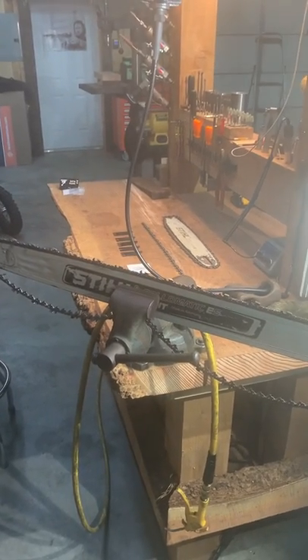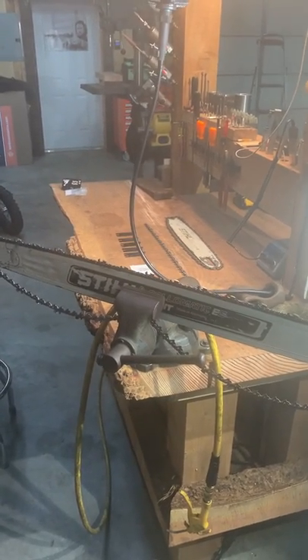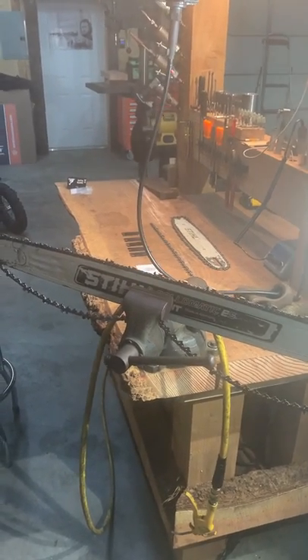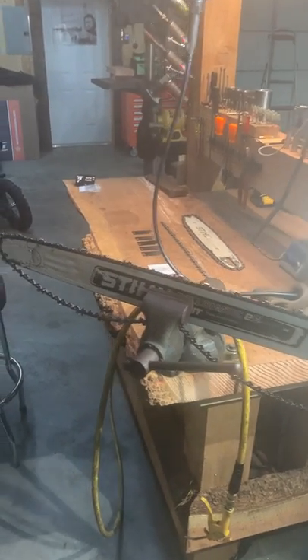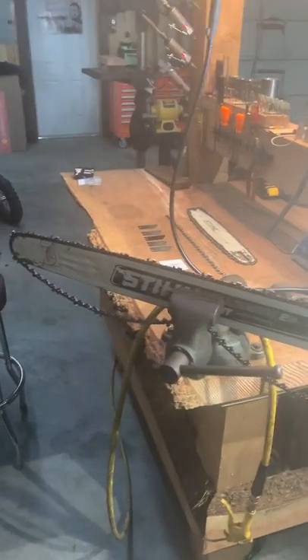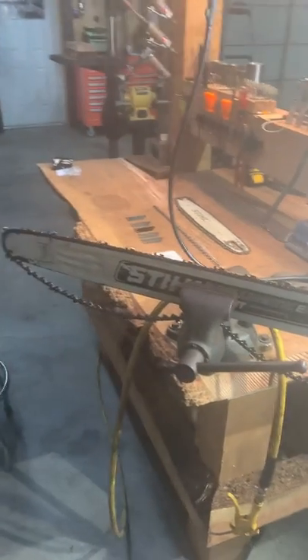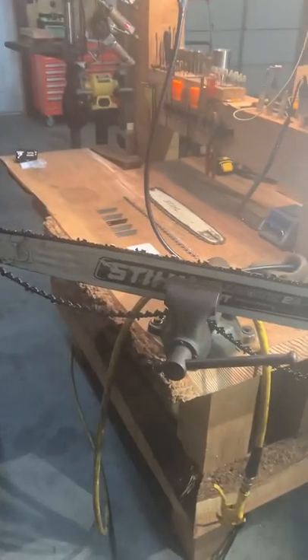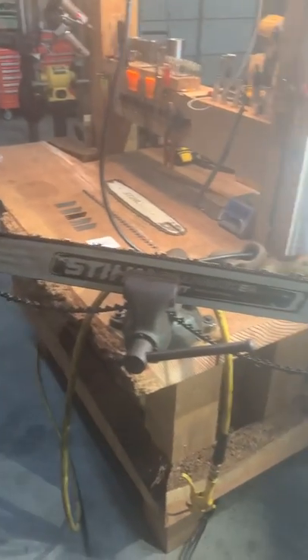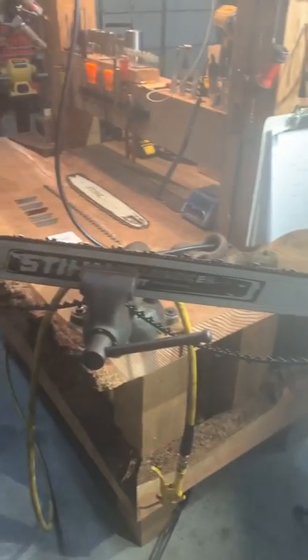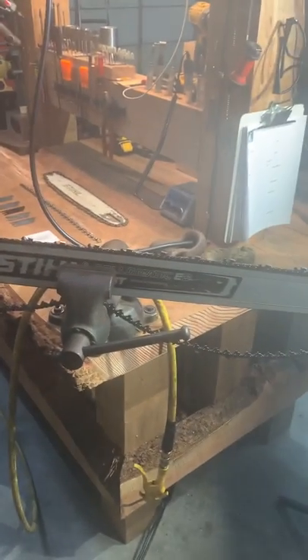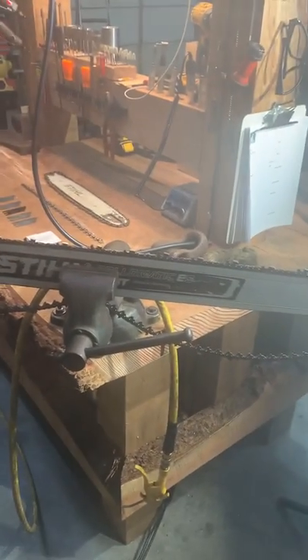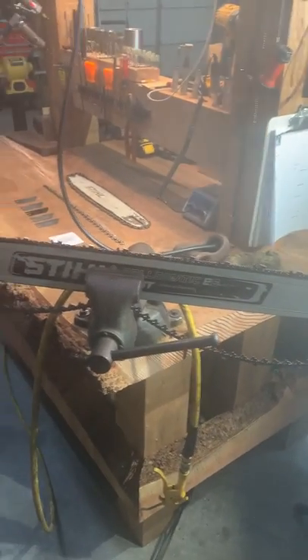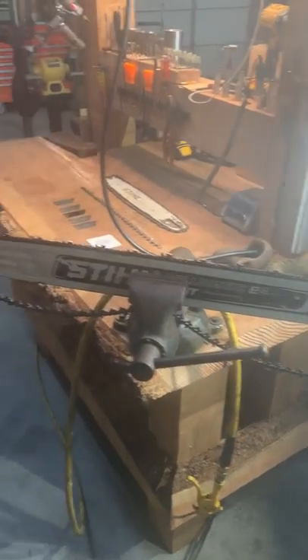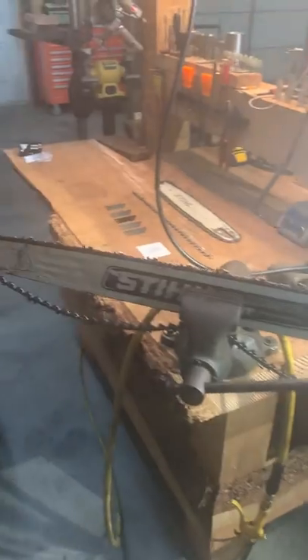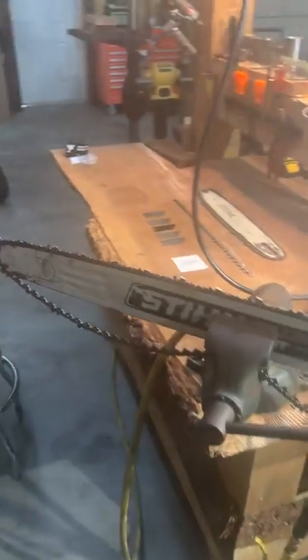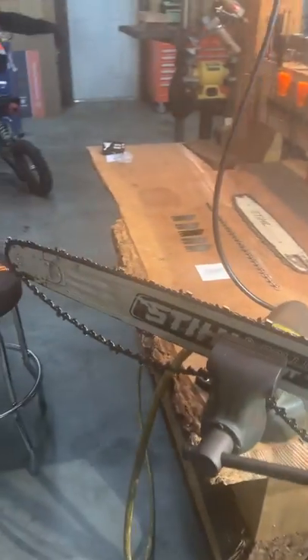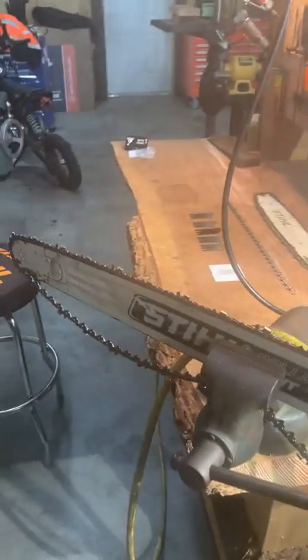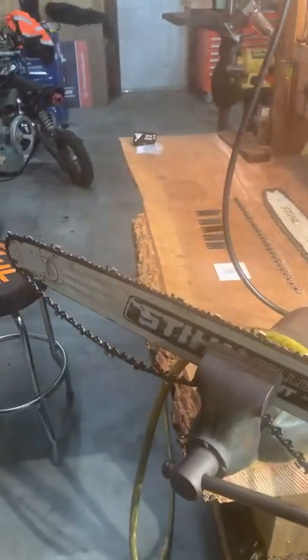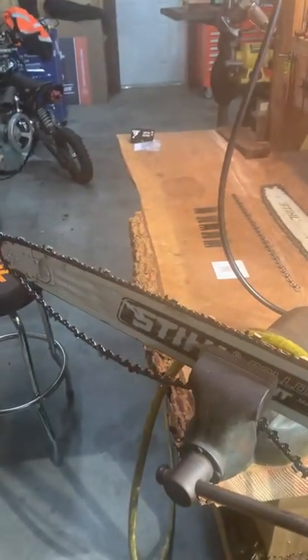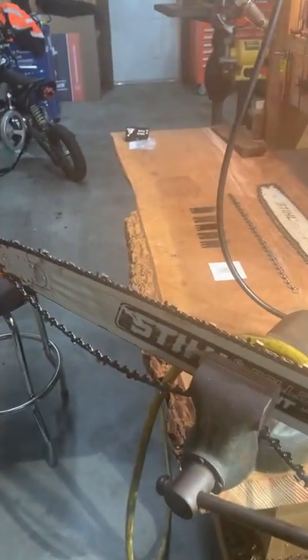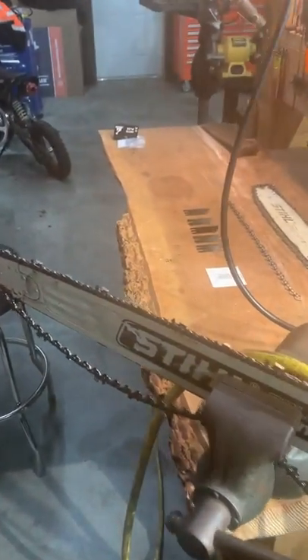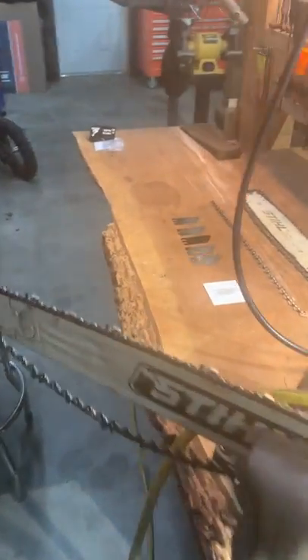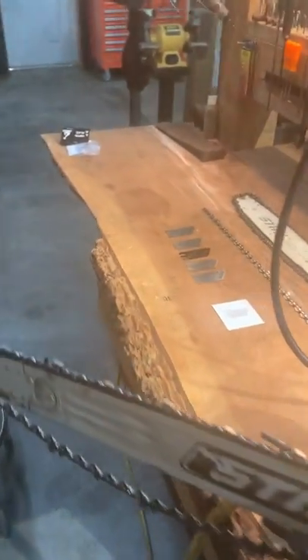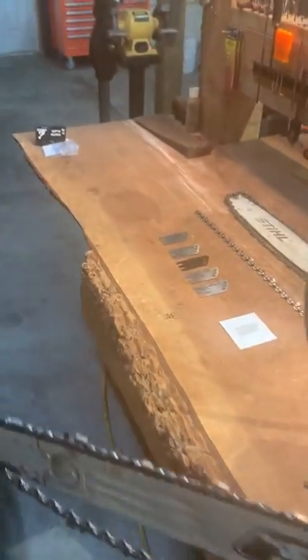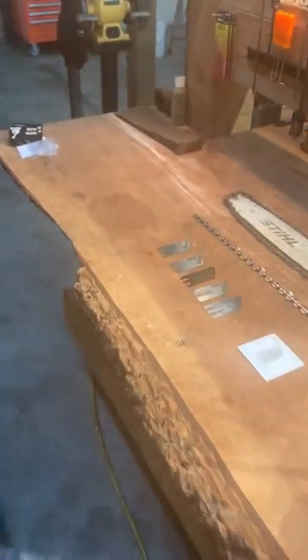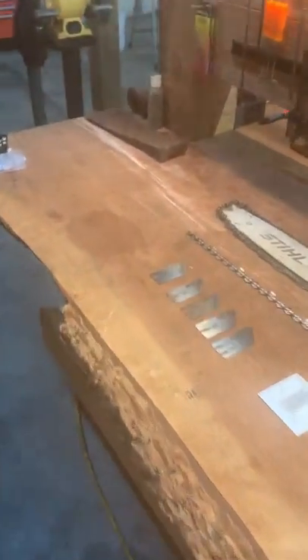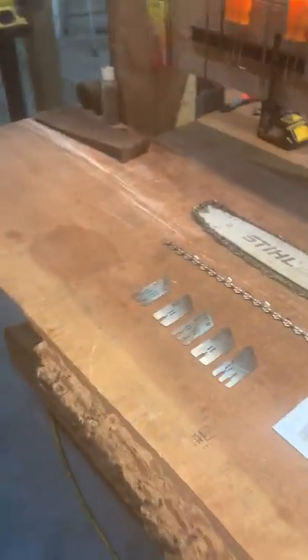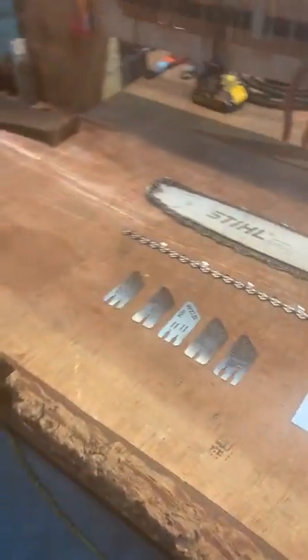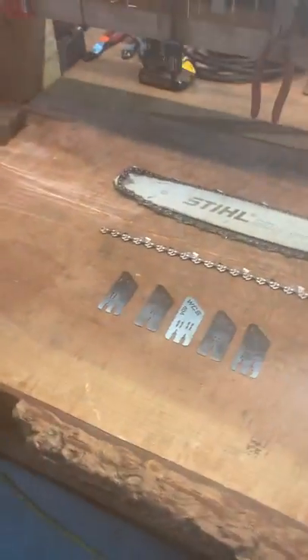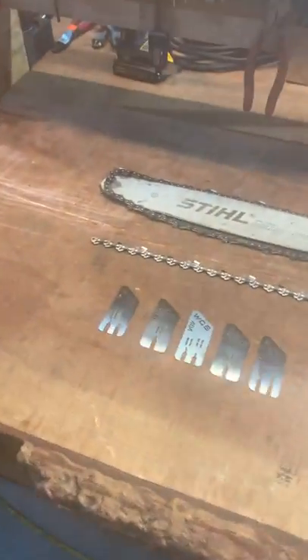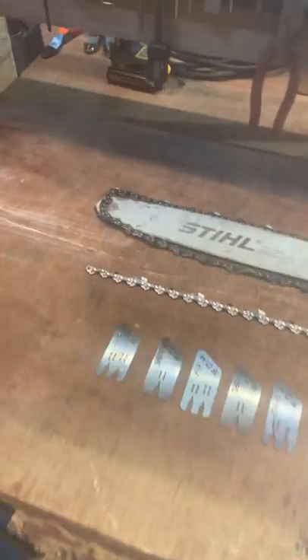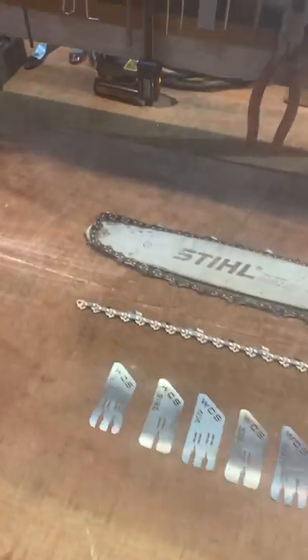Hello everybody. Hope you had a good New Year's. I'm just going to do a little video here on a couple of our new depth plates that came out.